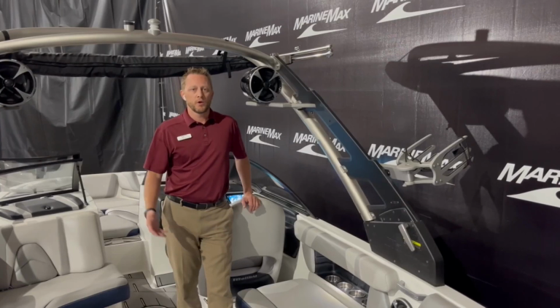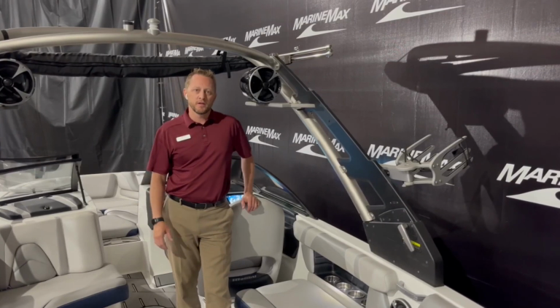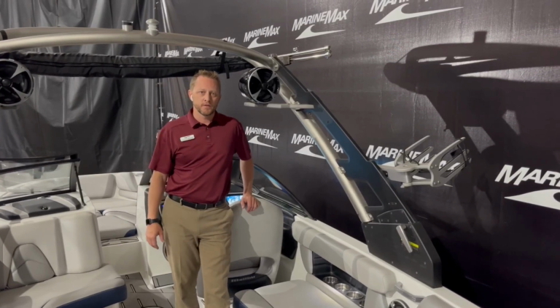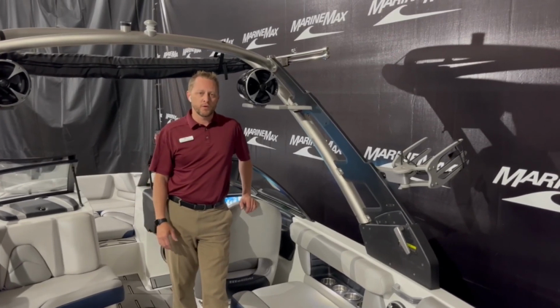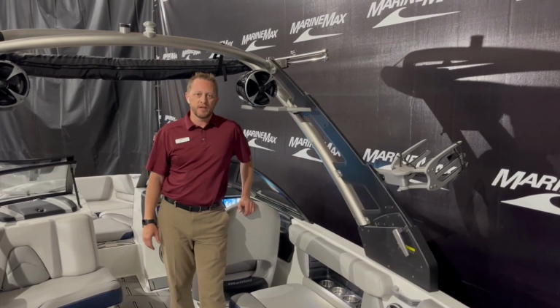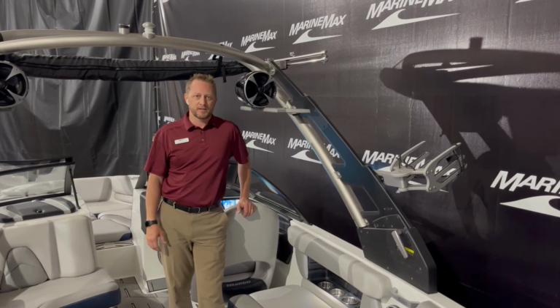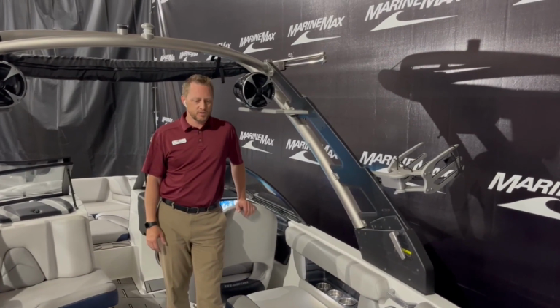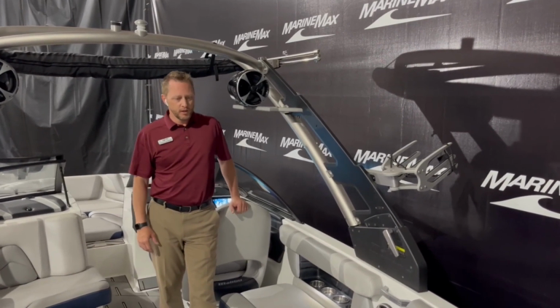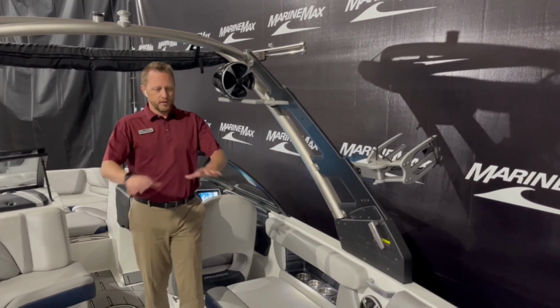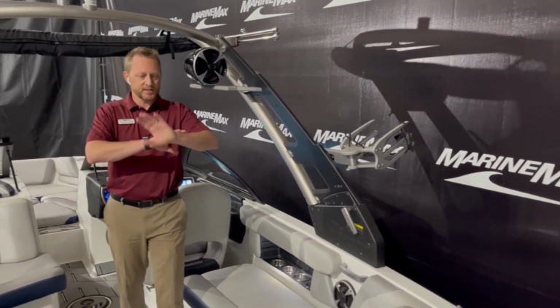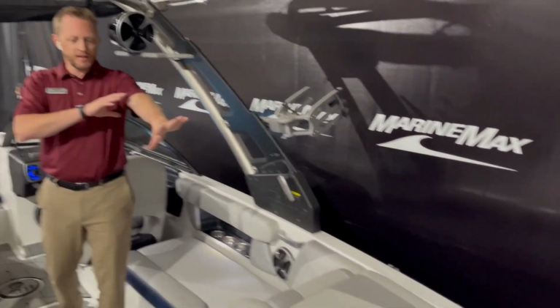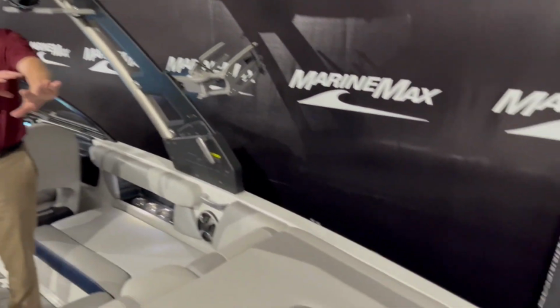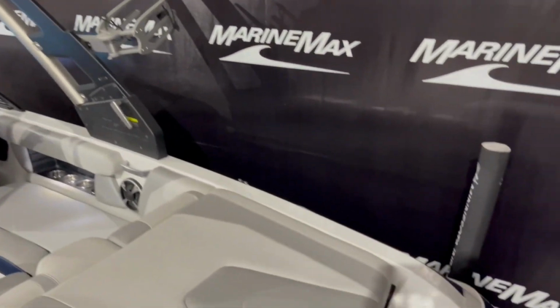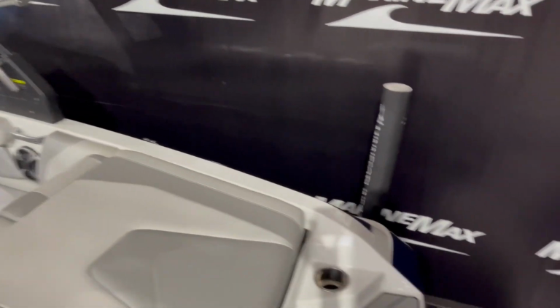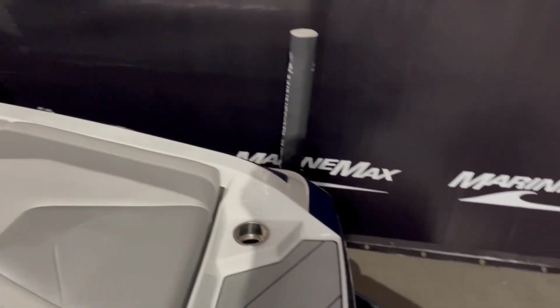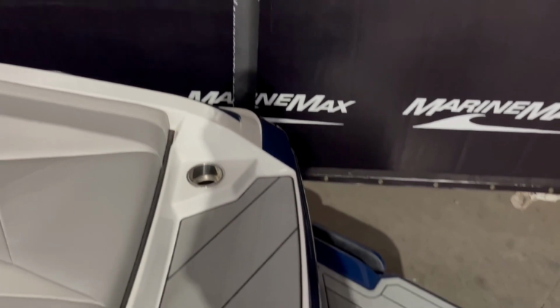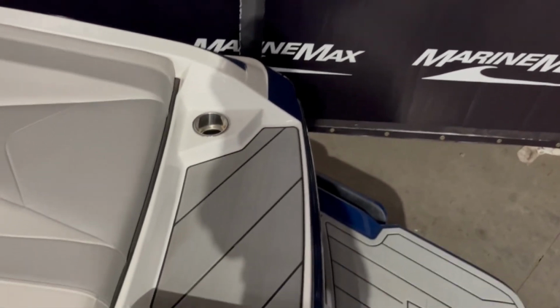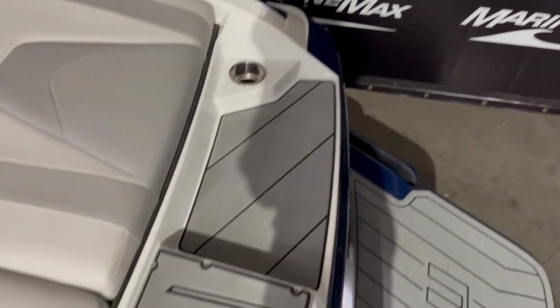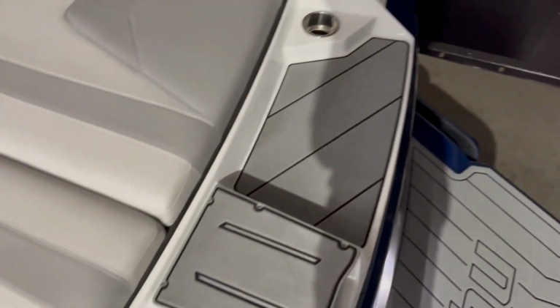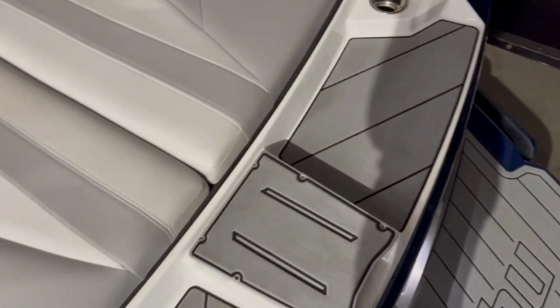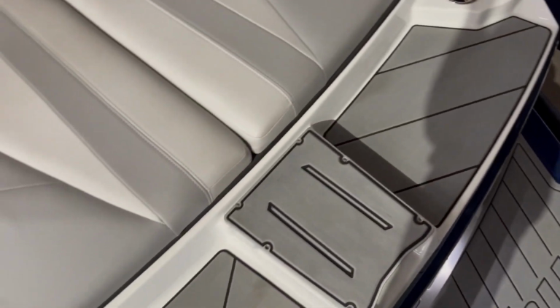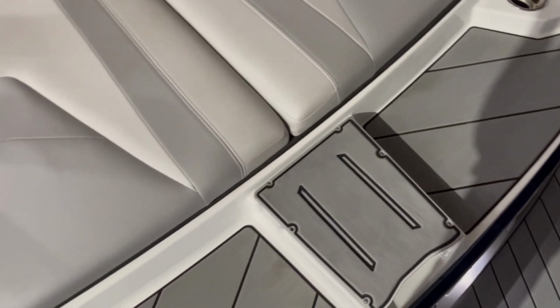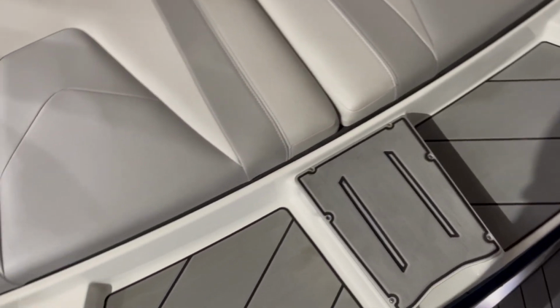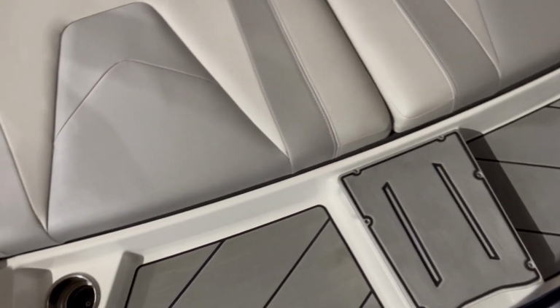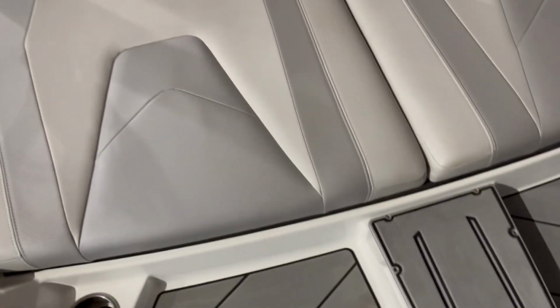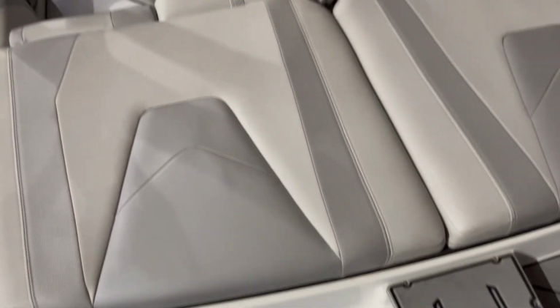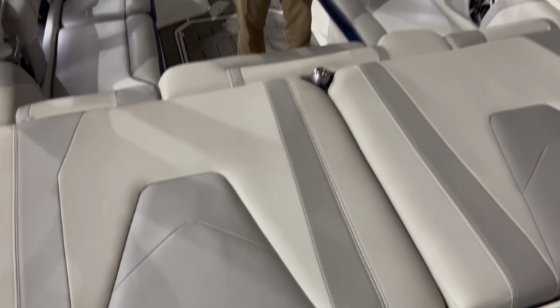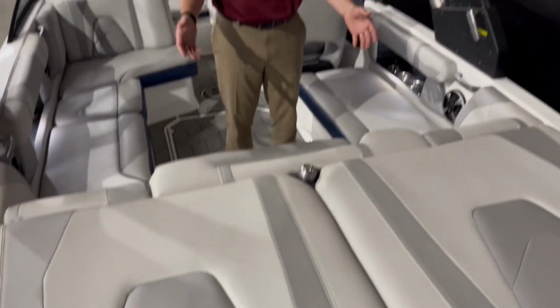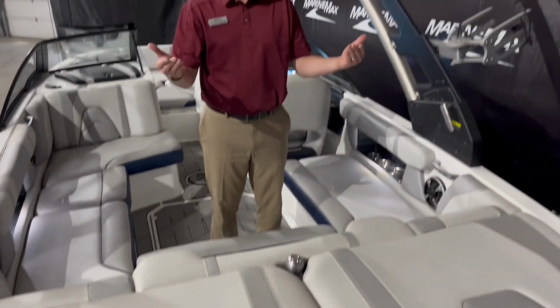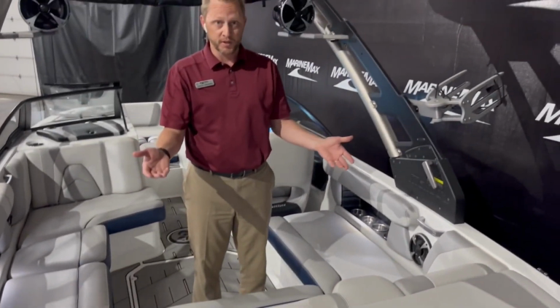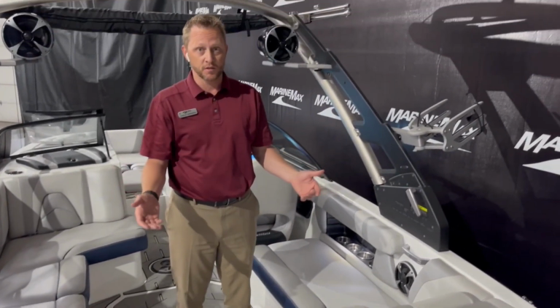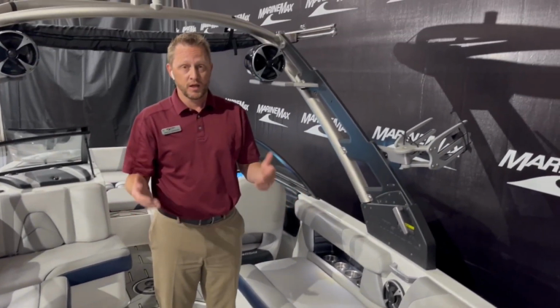Welcome to the interior of this 21 VLX. They've got a nice swim platform in the back. We've got a nice sun pad here and underneath there's some storage, your plug-and-play system.